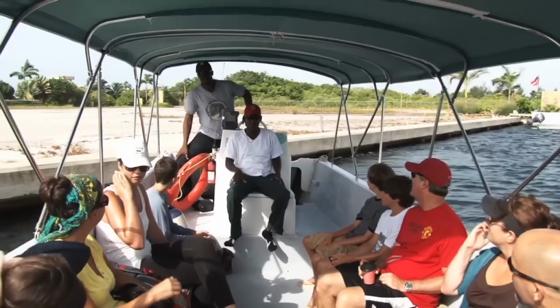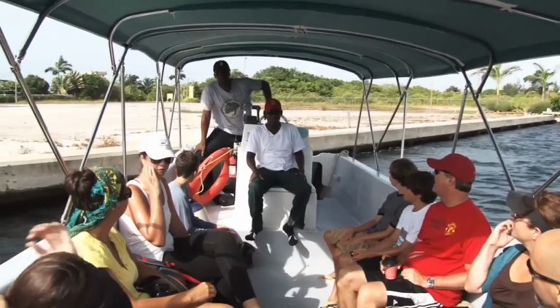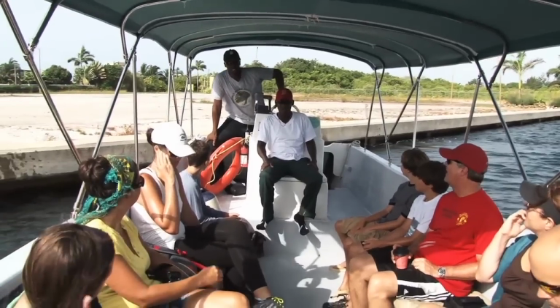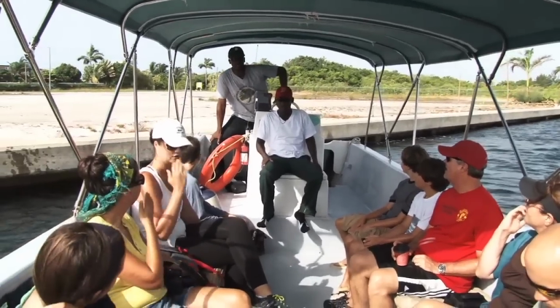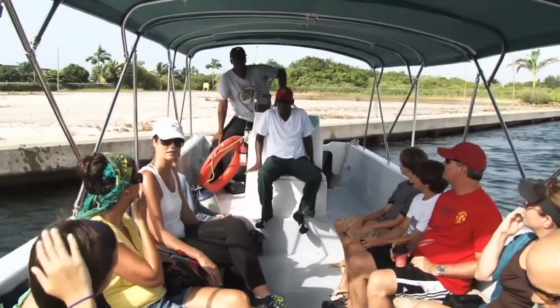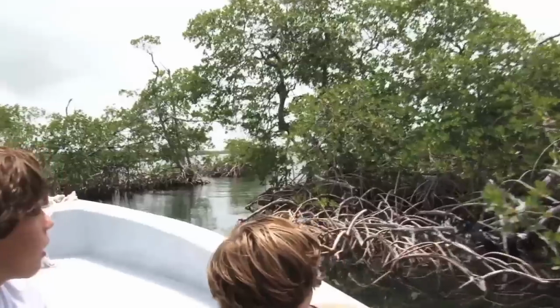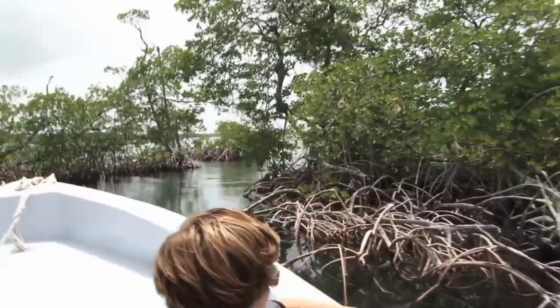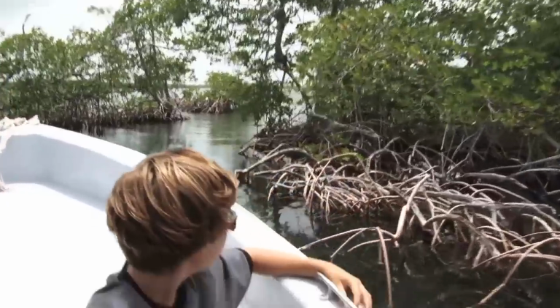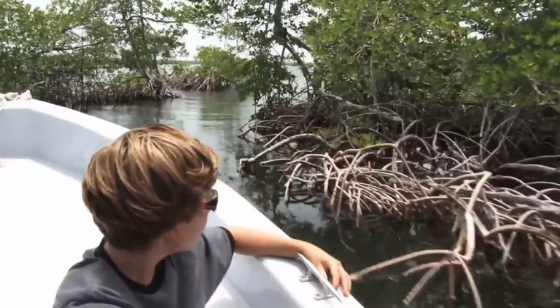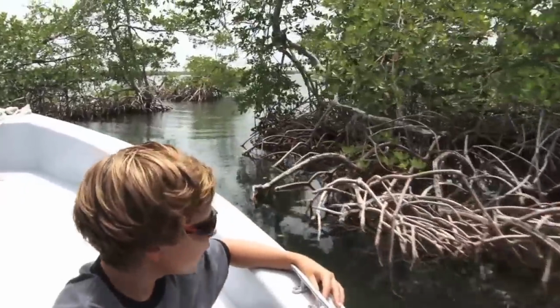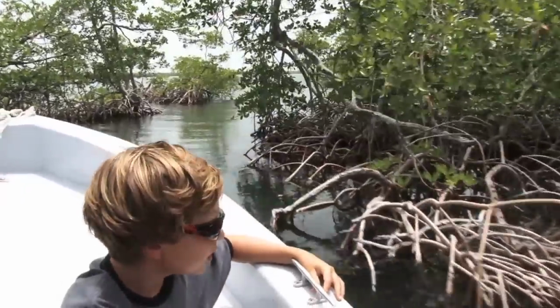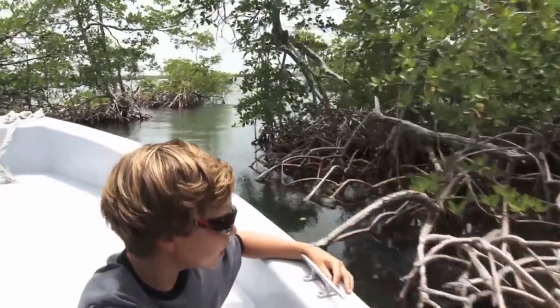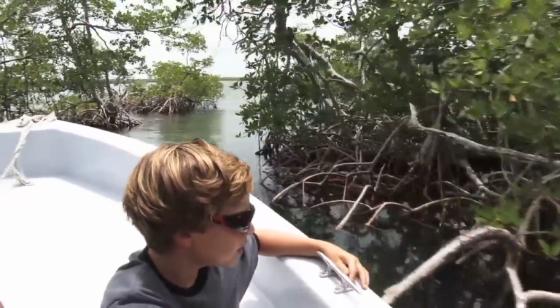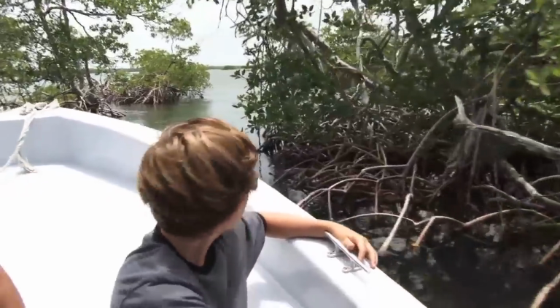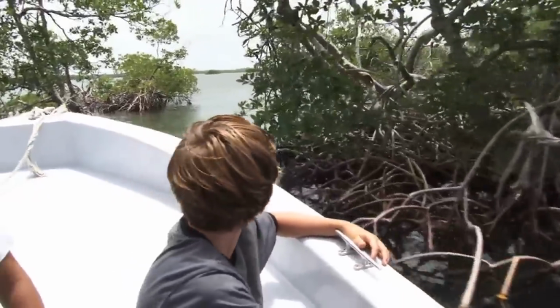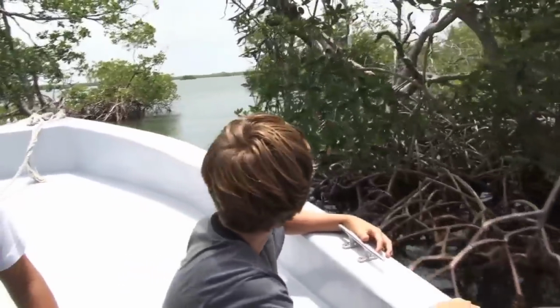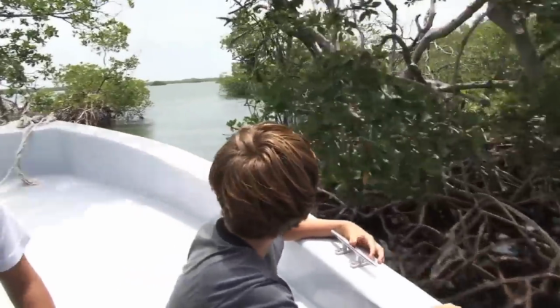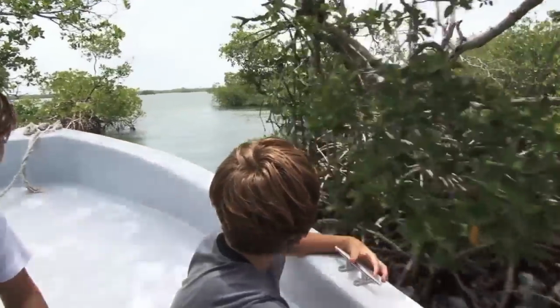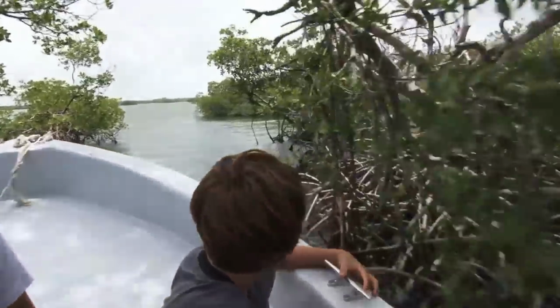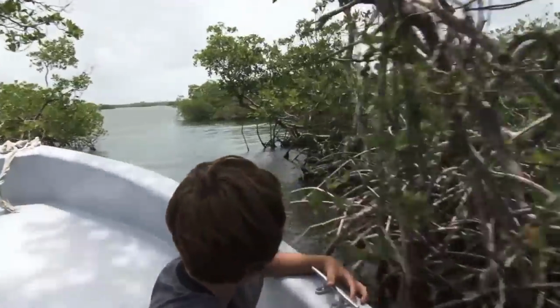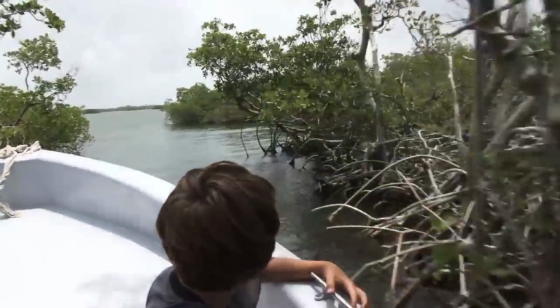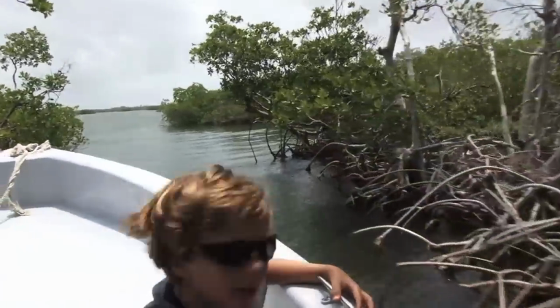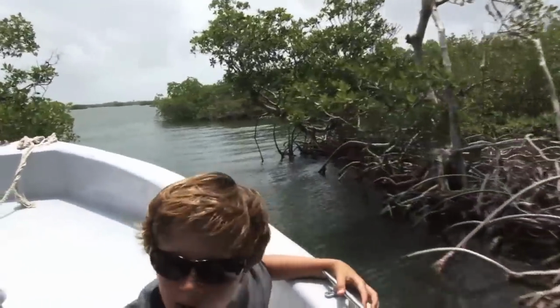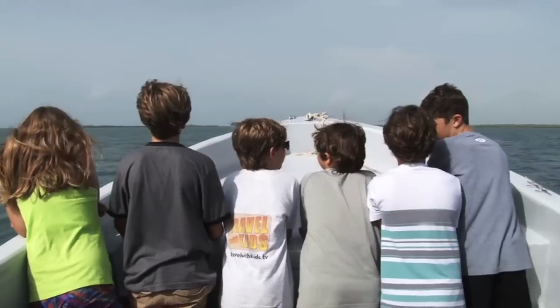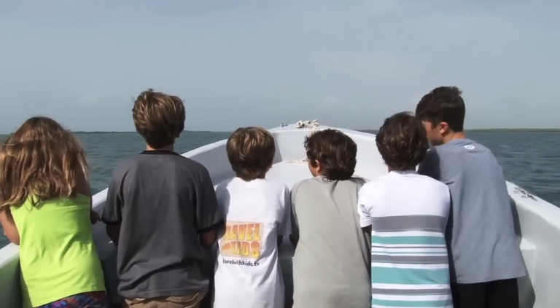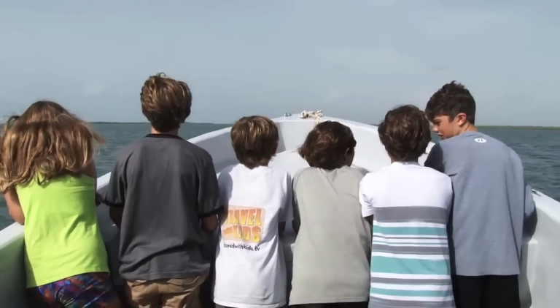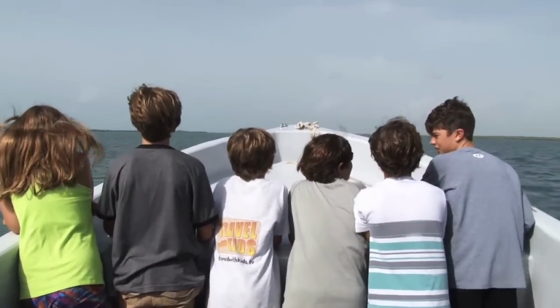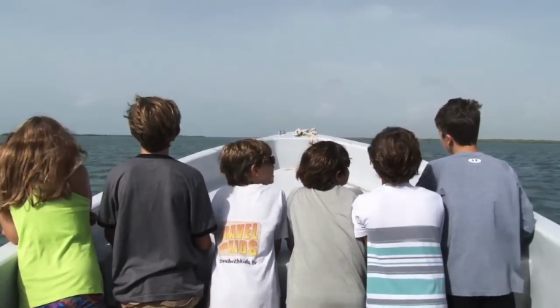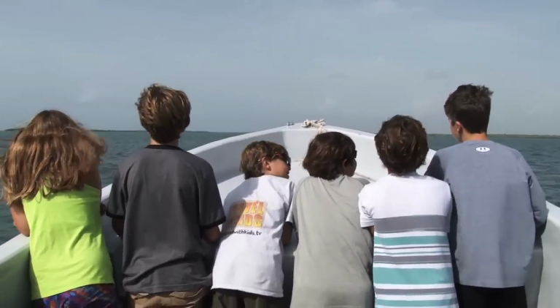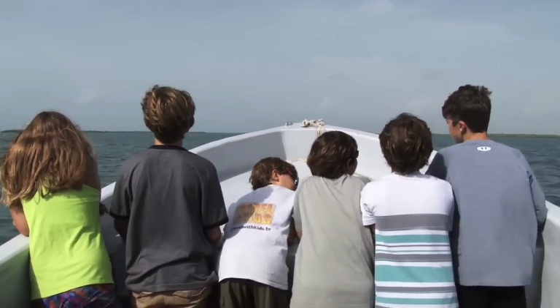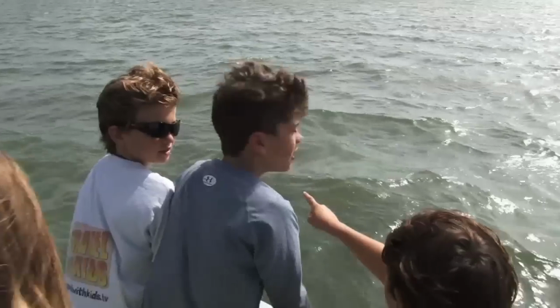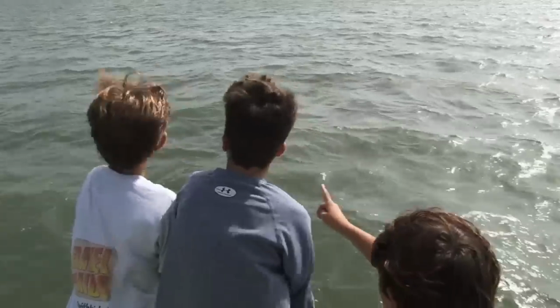We'll be looking for birds, crocodiles, iguanas, and different wildlife along the river. And even before we get to the river, the kids spot animals — dolphins.